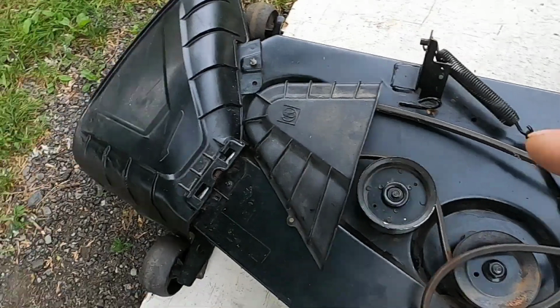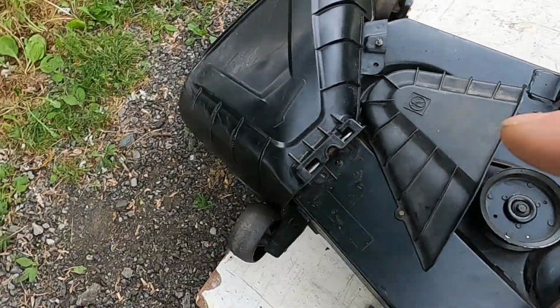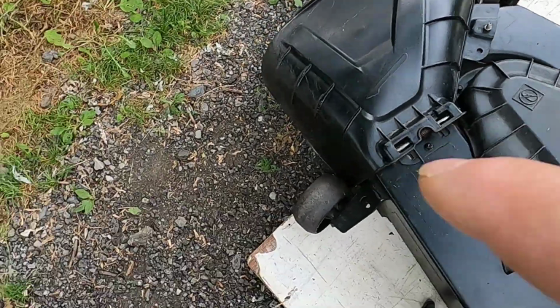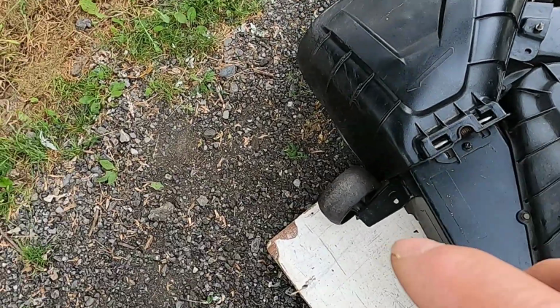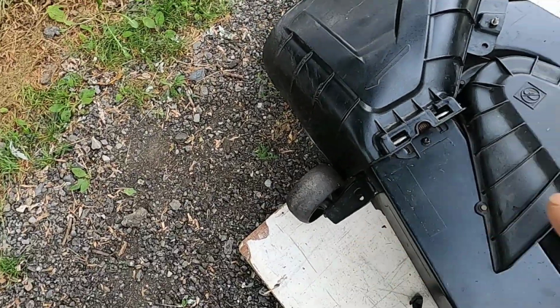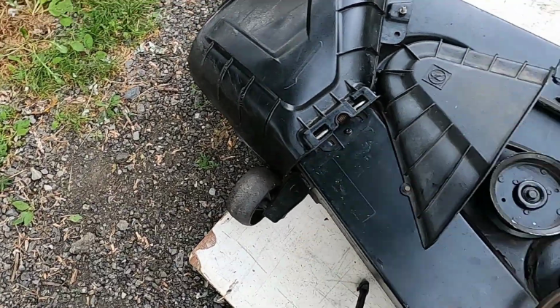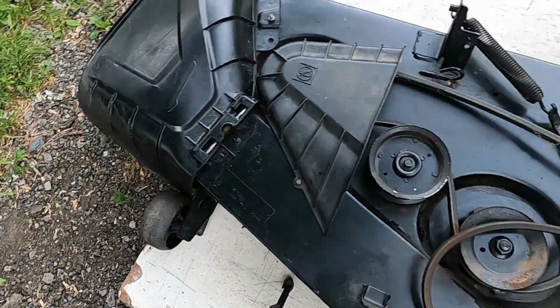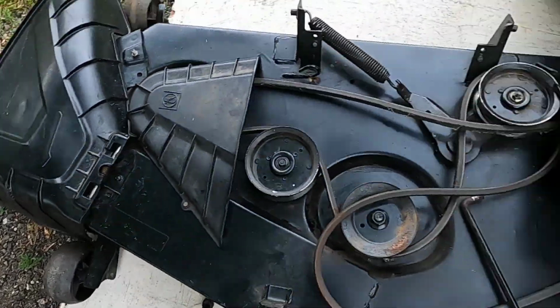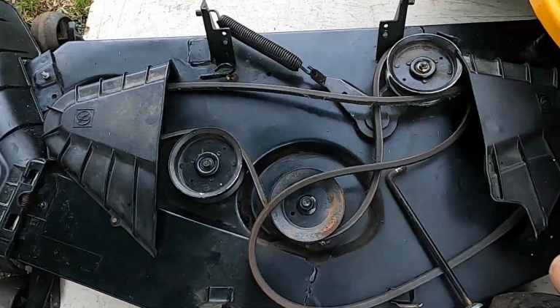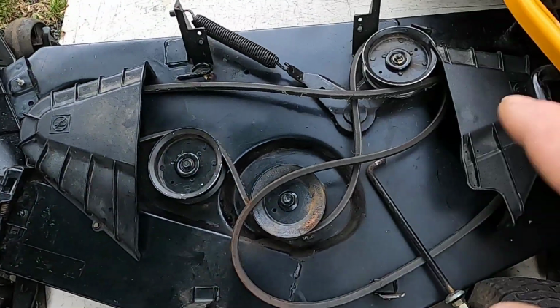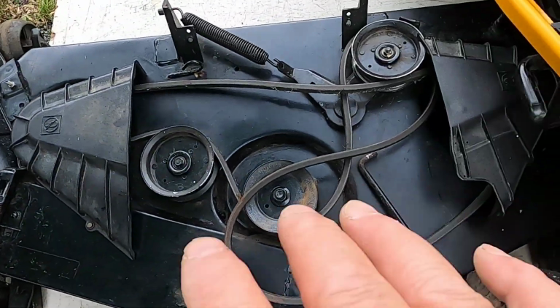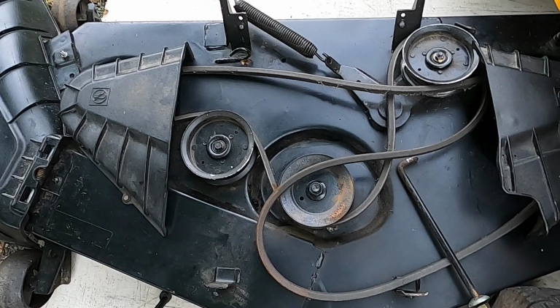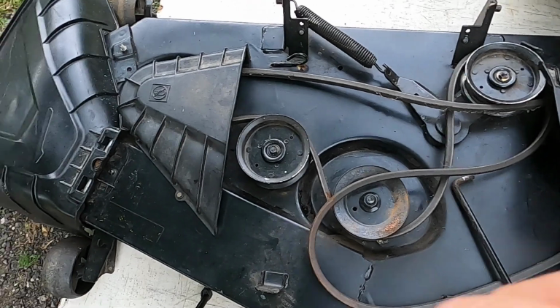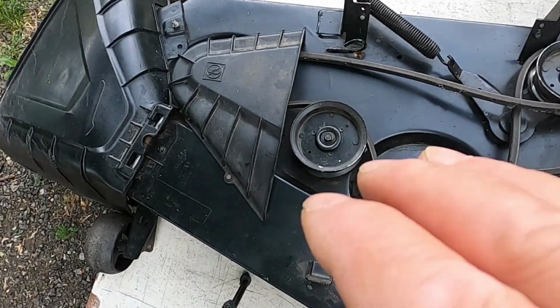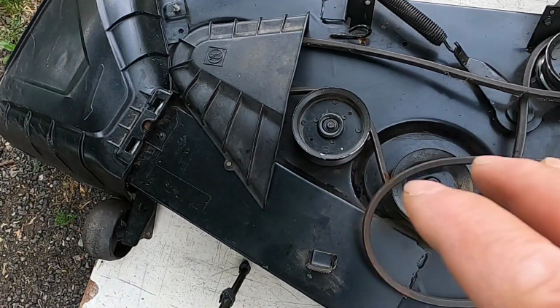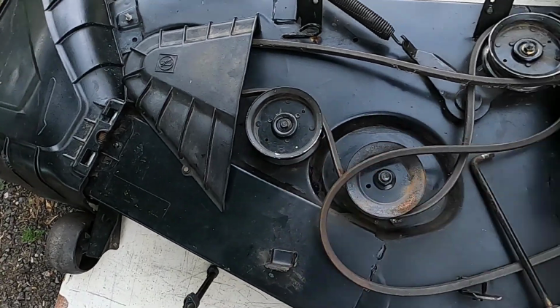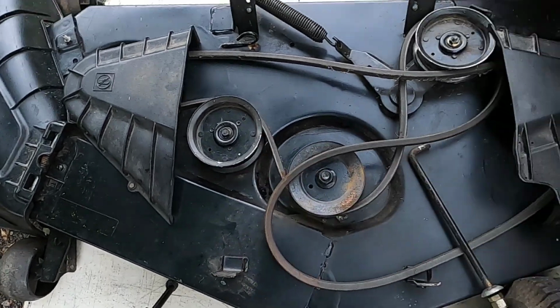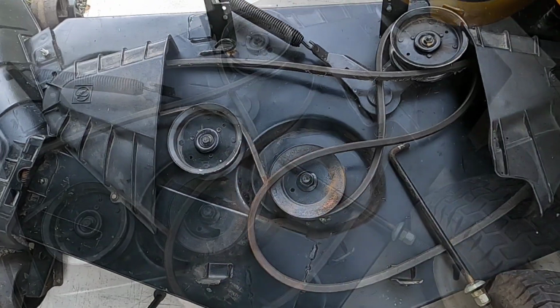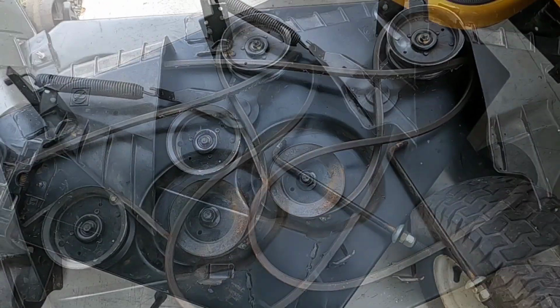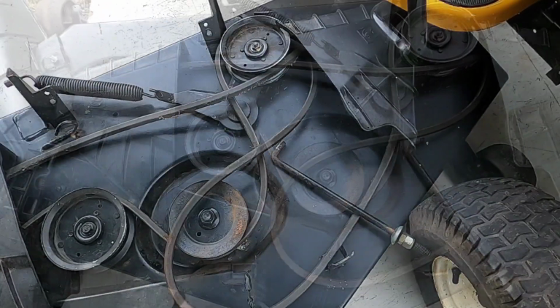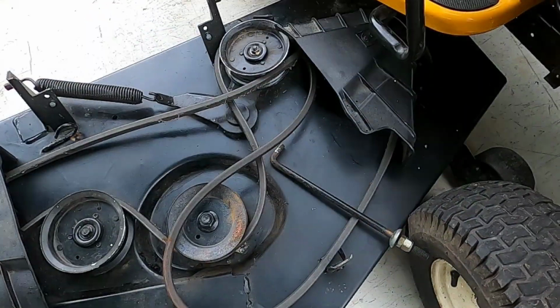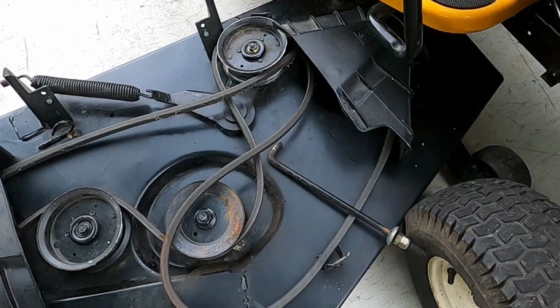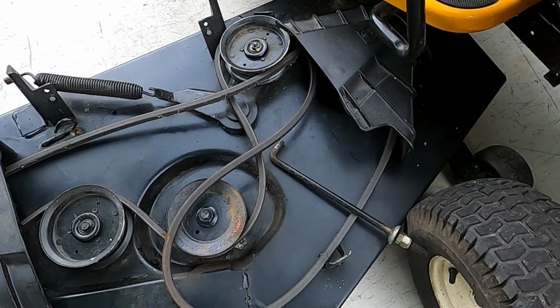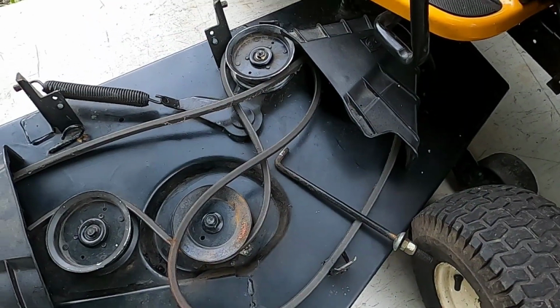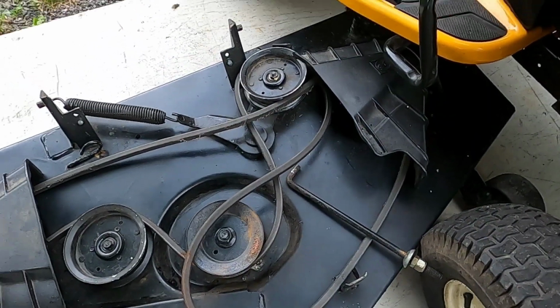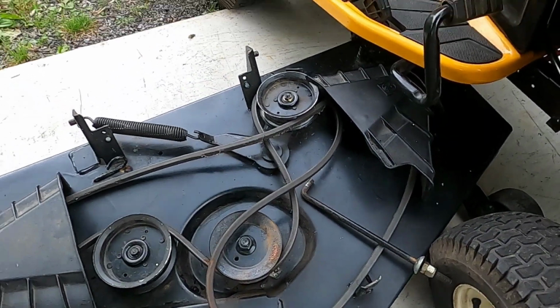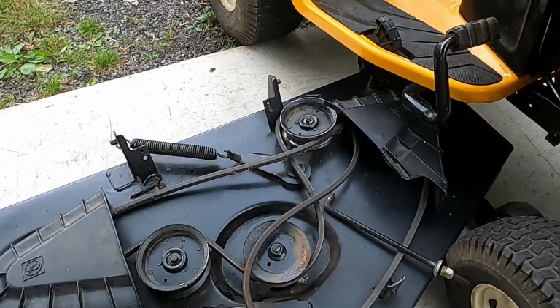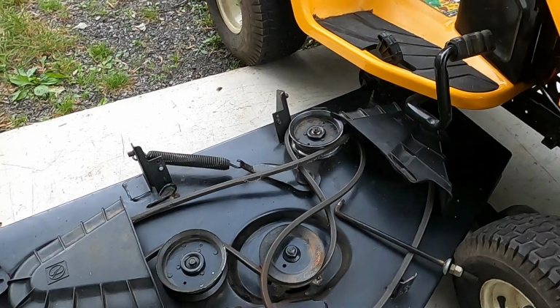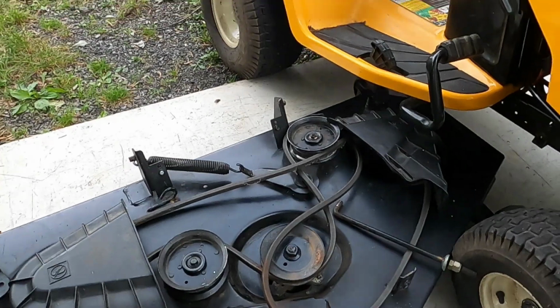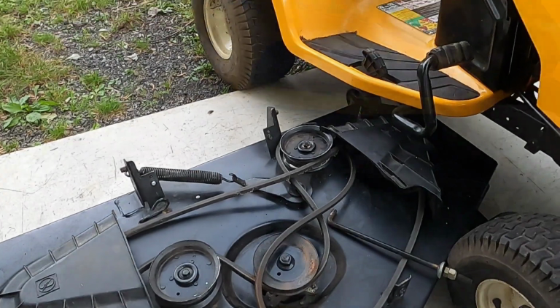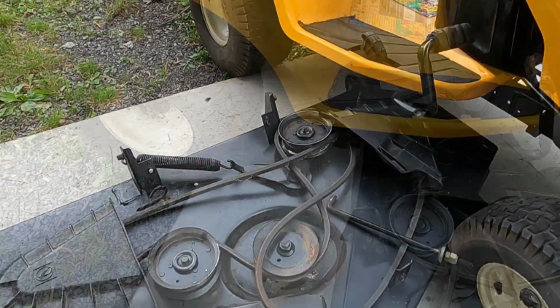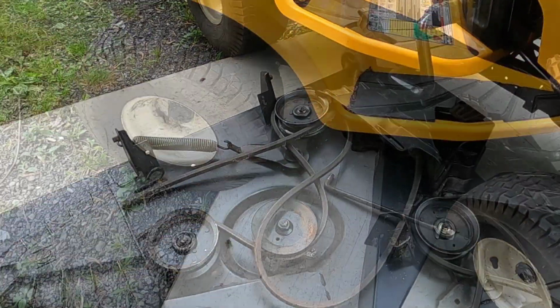If you have a paved driveway or a garage where you can slide the deck it makes it a lot easier. This is a stone driveway so I have a piece of wood under here to help slide this deck under the mower. Let me get this camera into position and we'll get started.